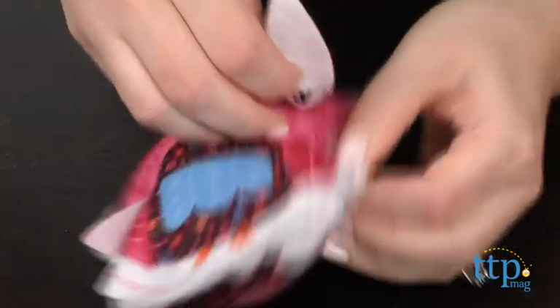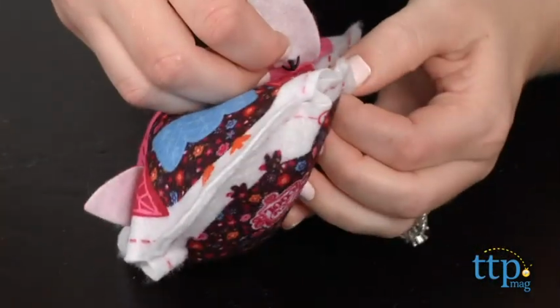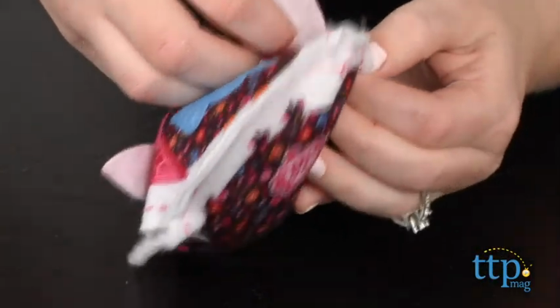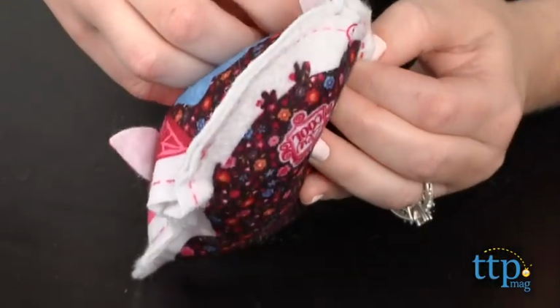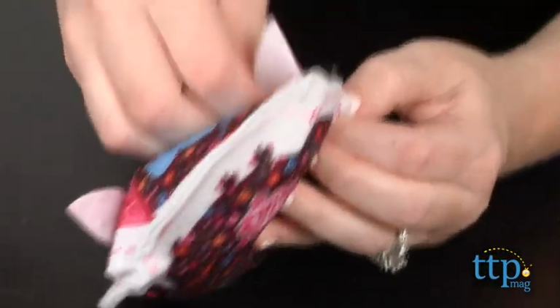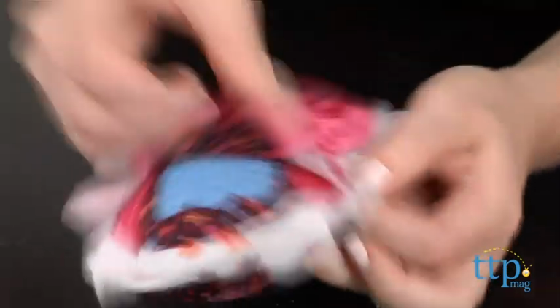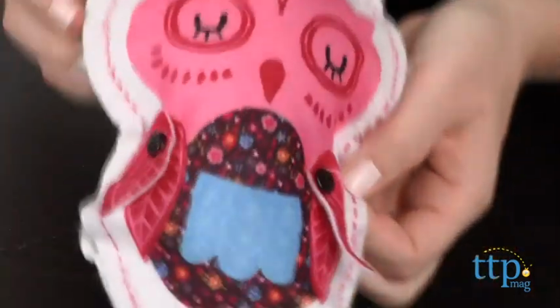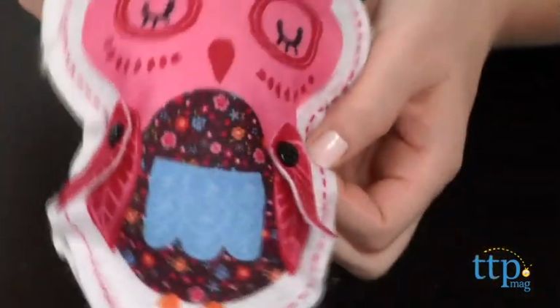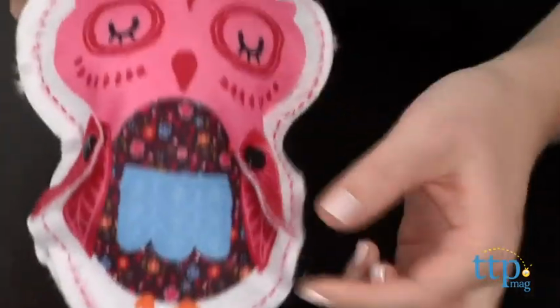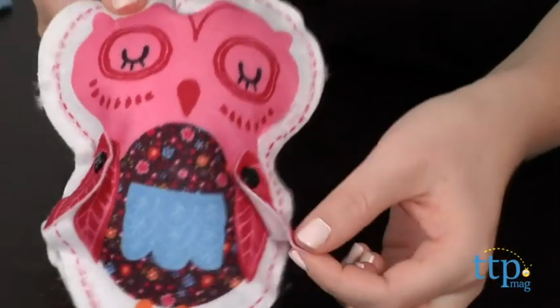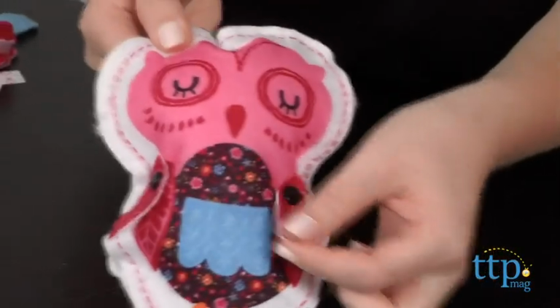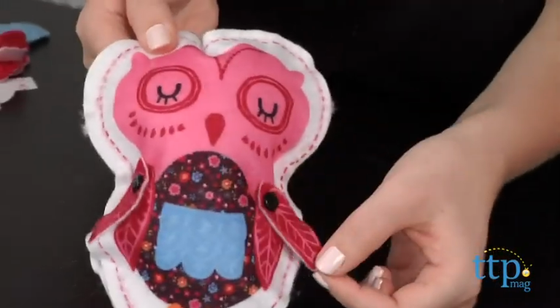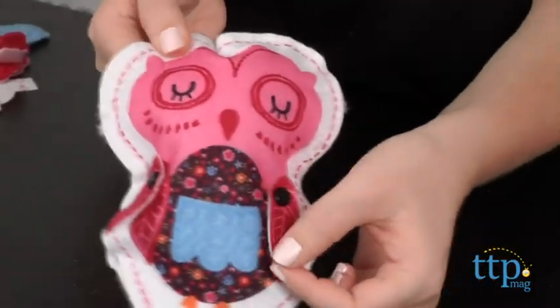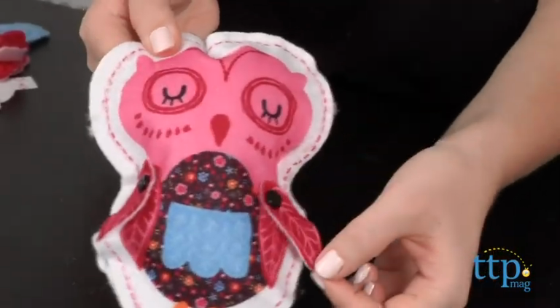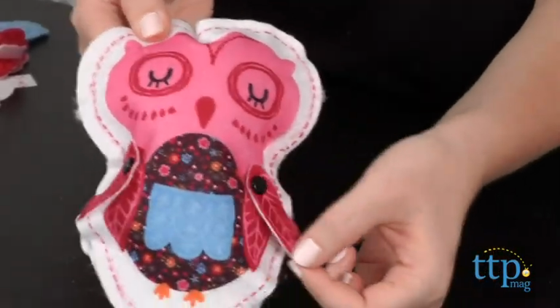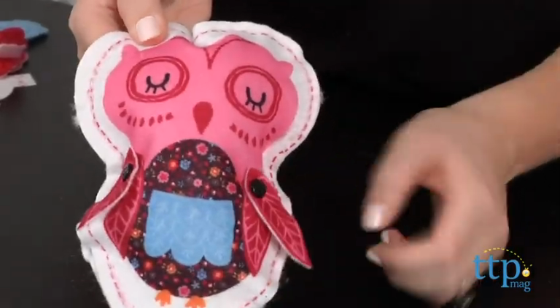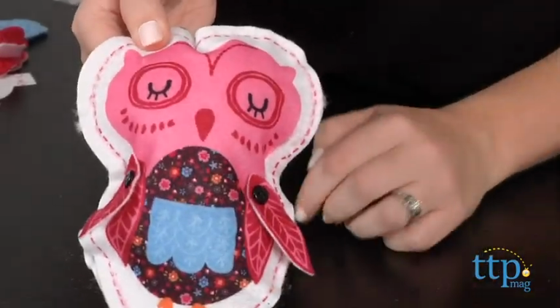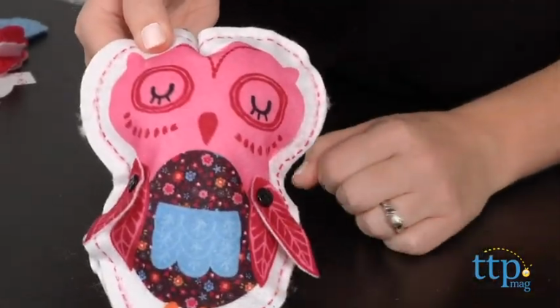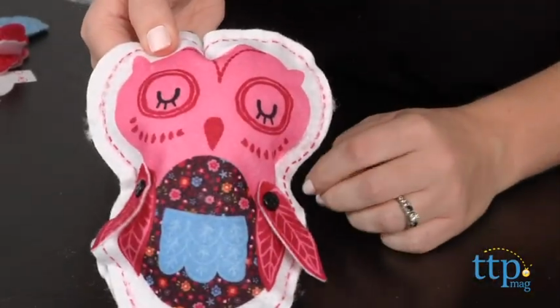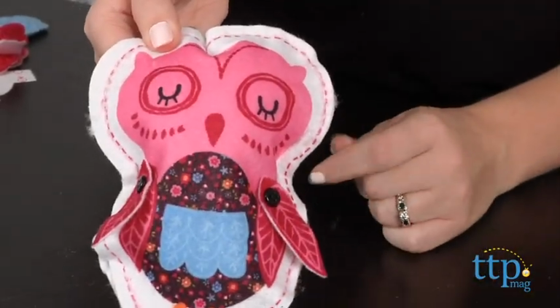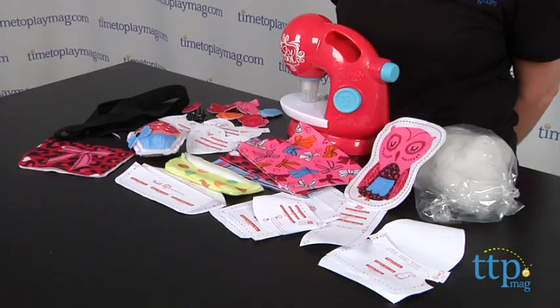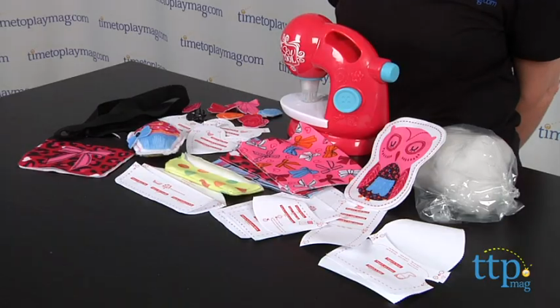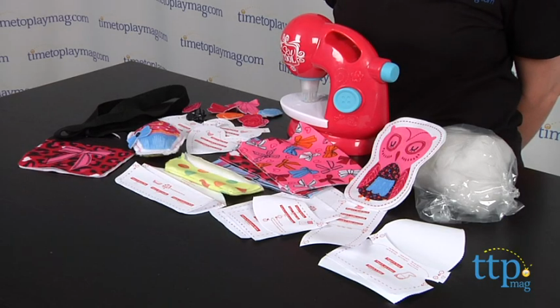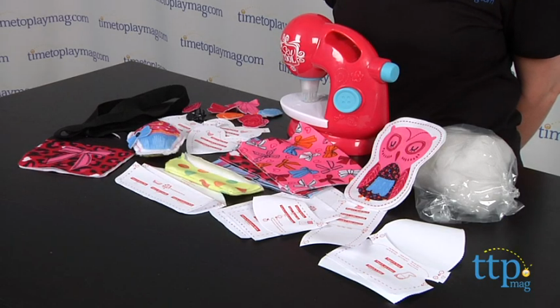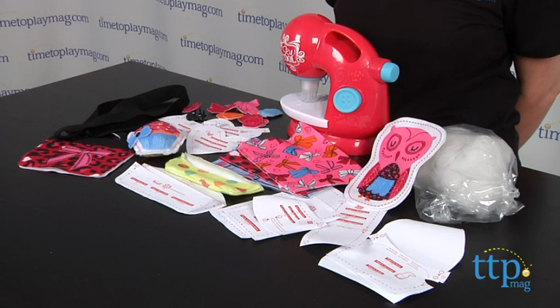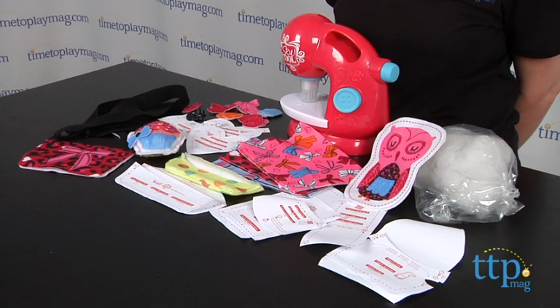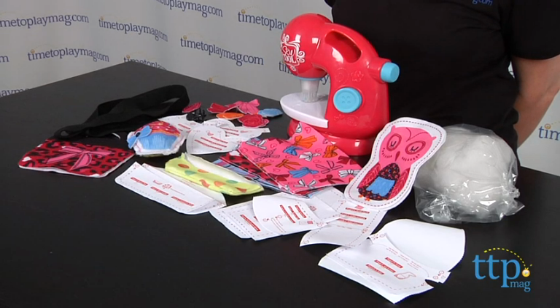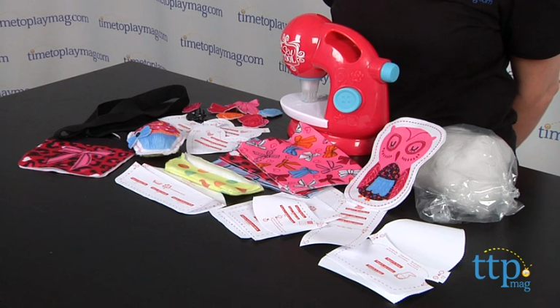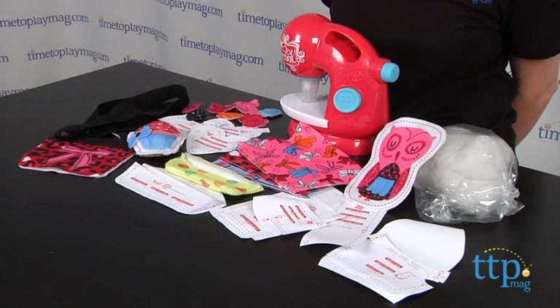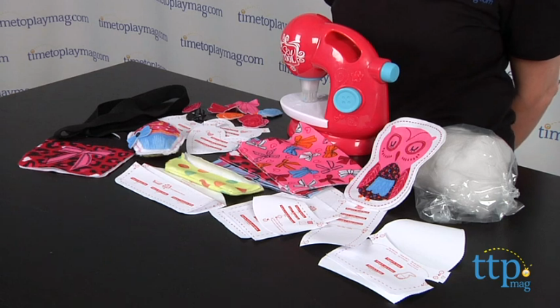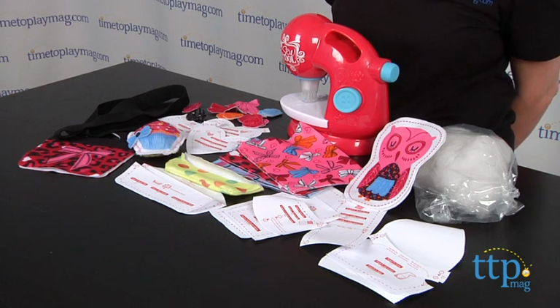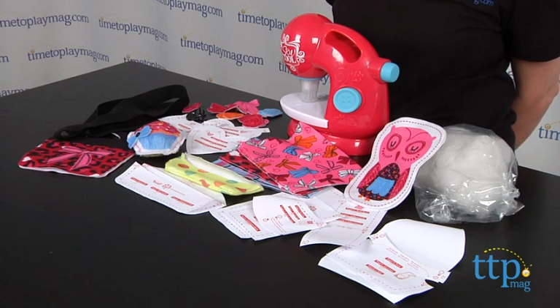While this is designed to be safer and easier to use than a real sewing machine, there still might be a learning curve. Kids should take their time, and eventually they'll get the hang of it.